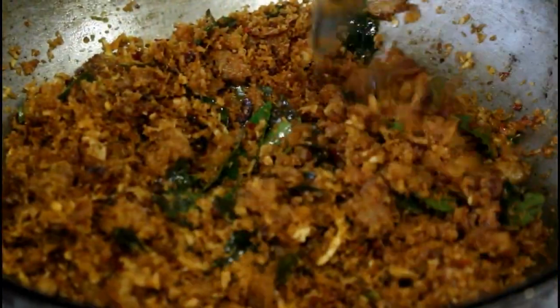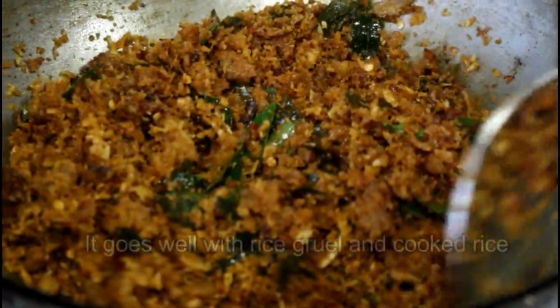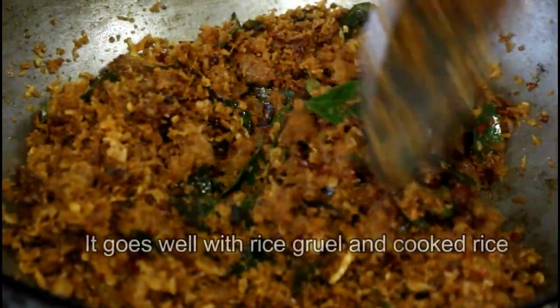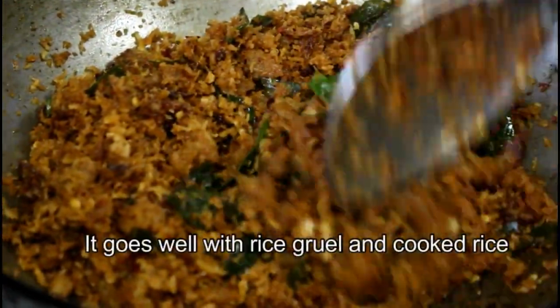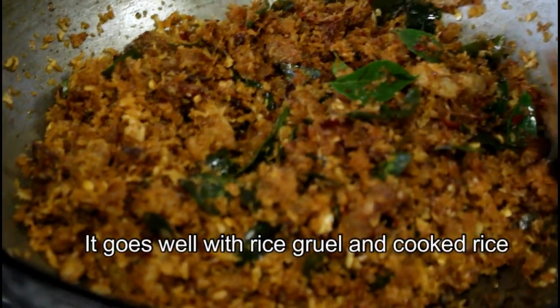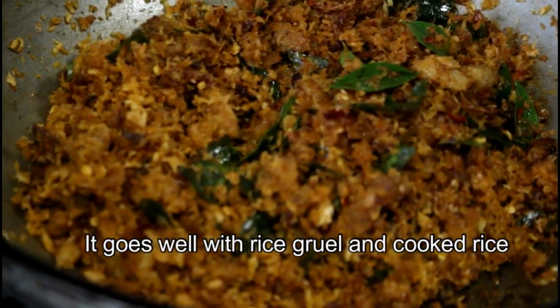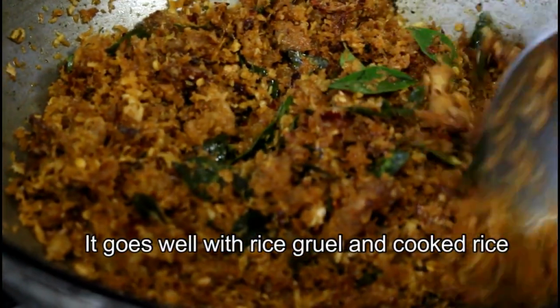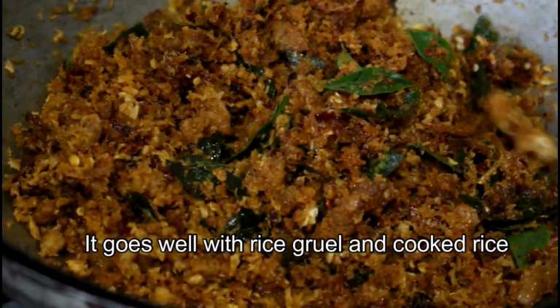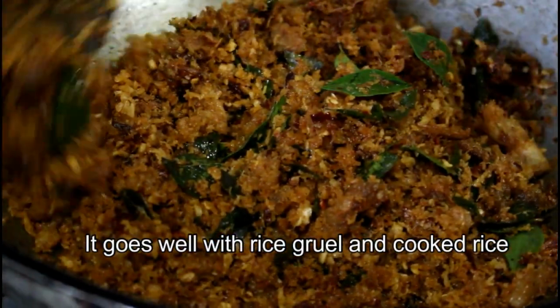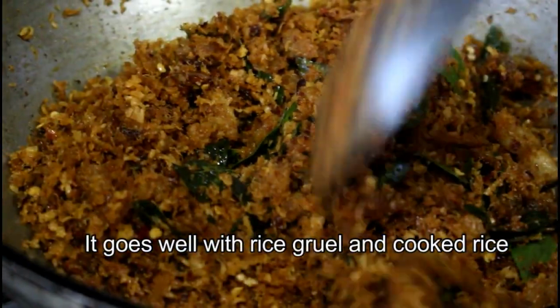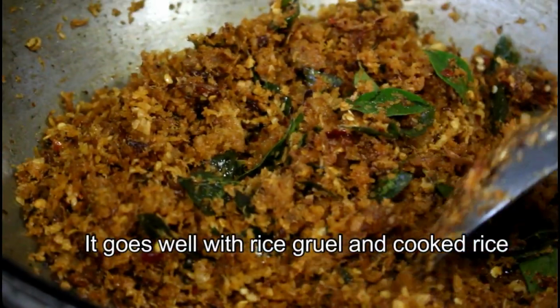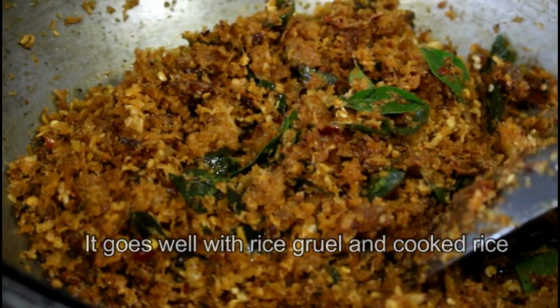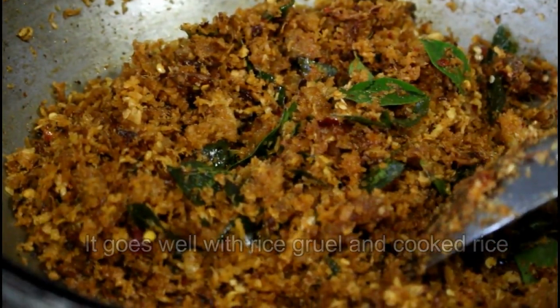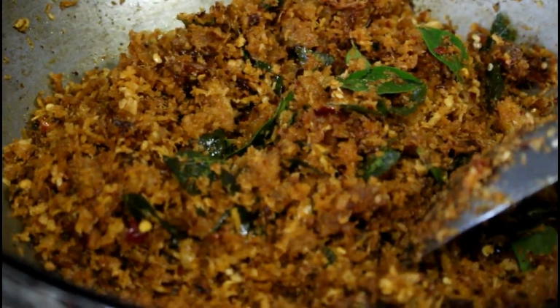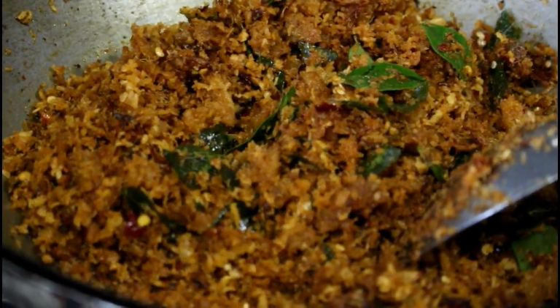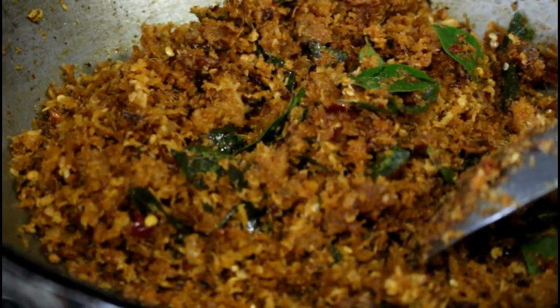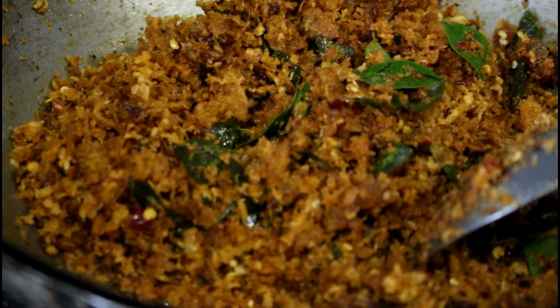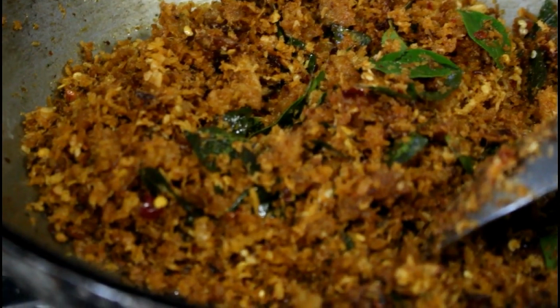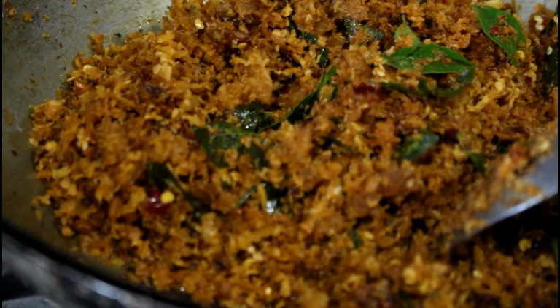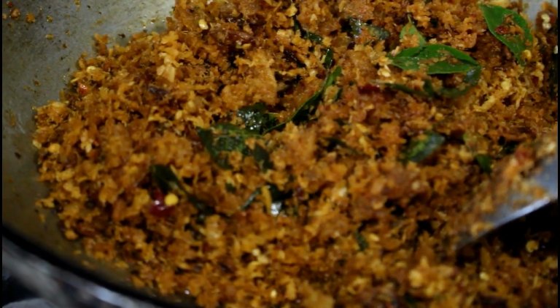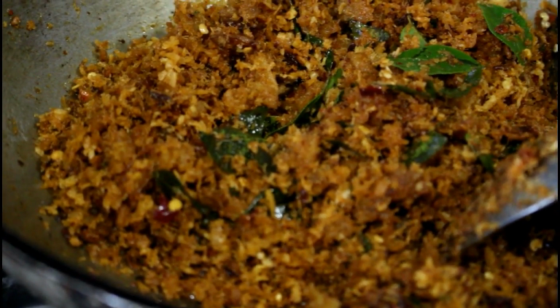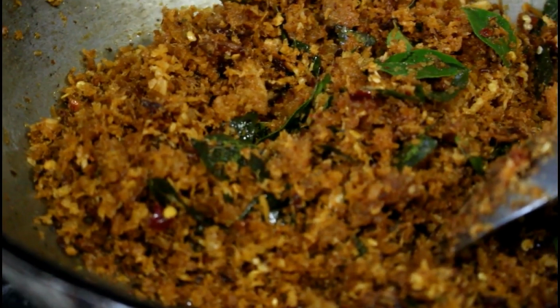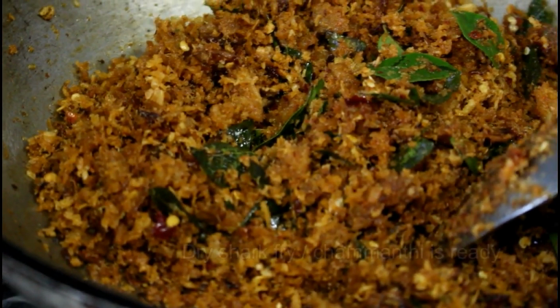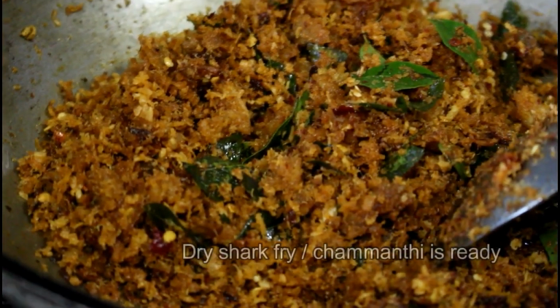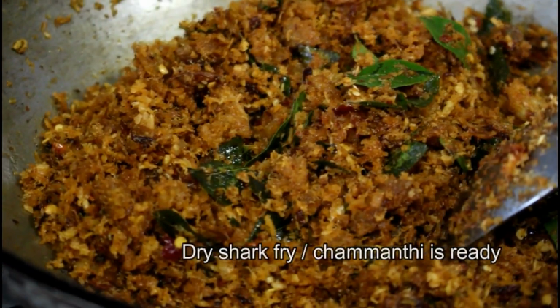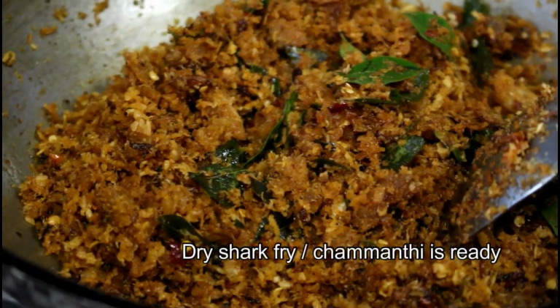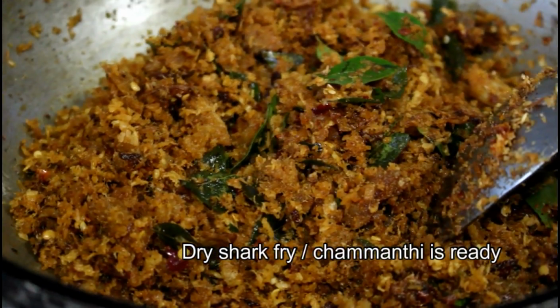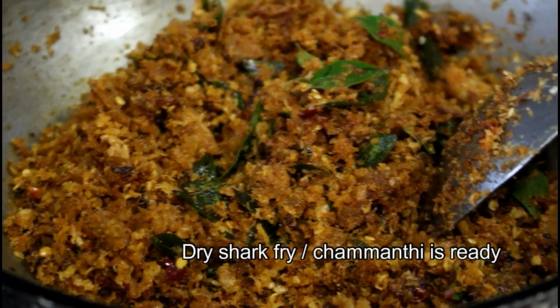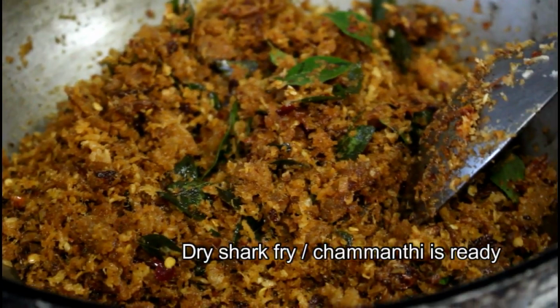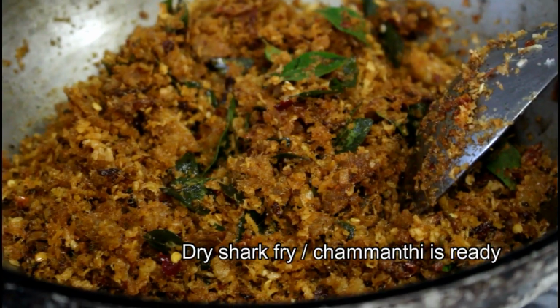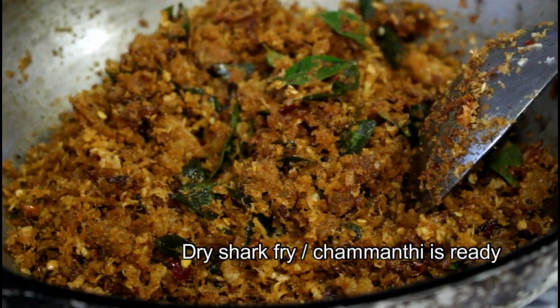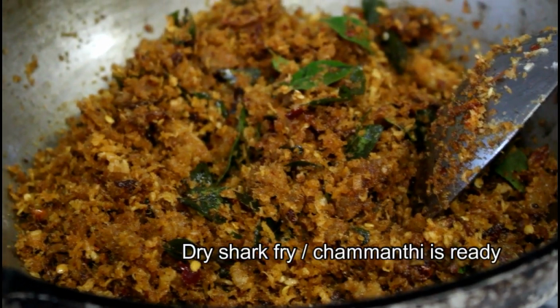I boil it as needed. If you don't like it, you will be able to fry it instead. Now we are ready.